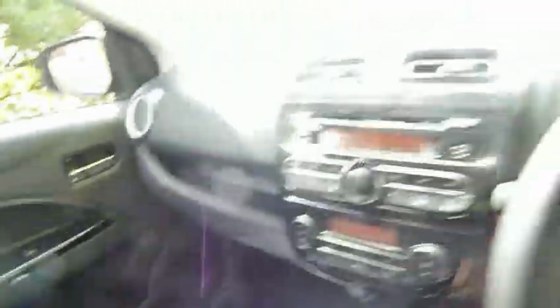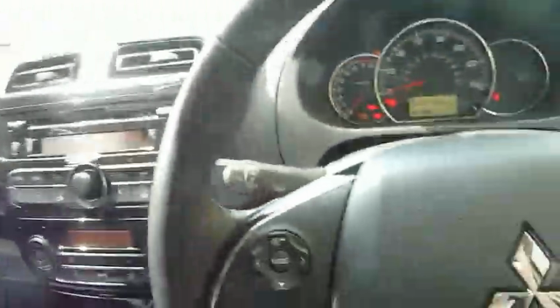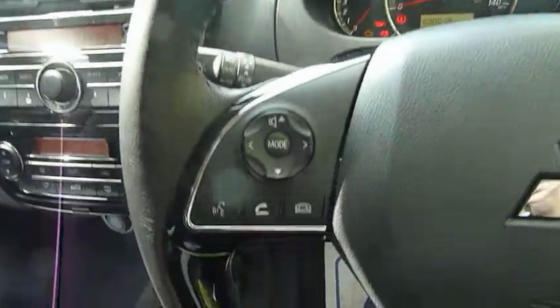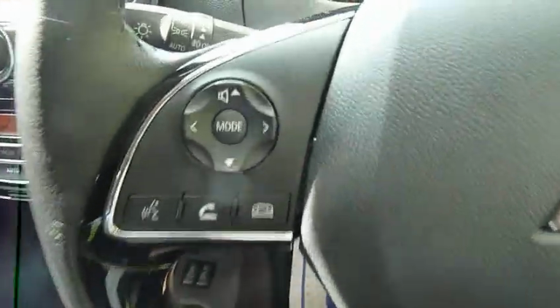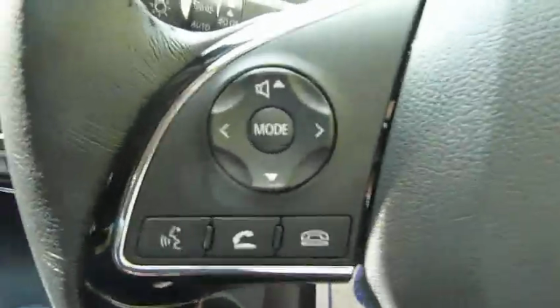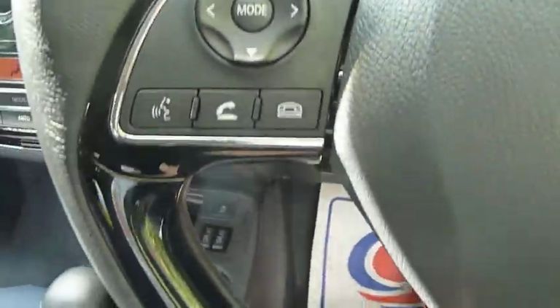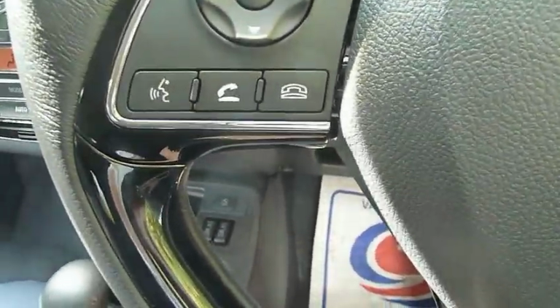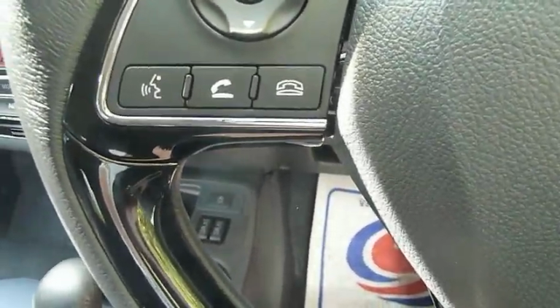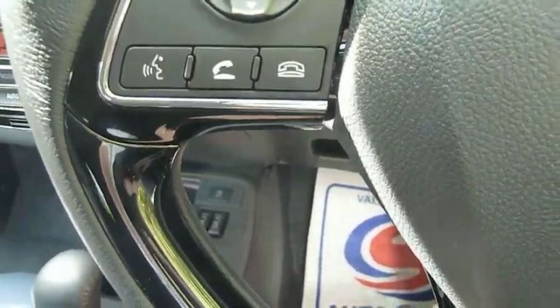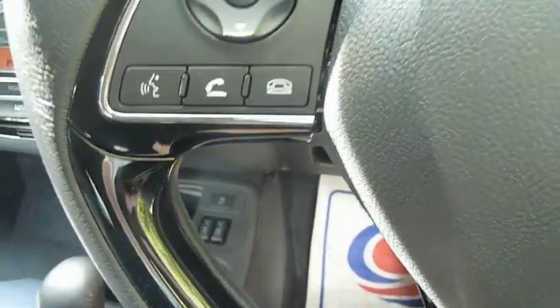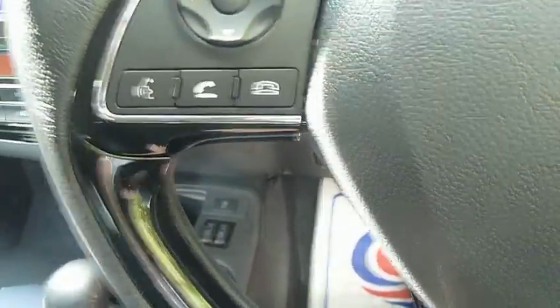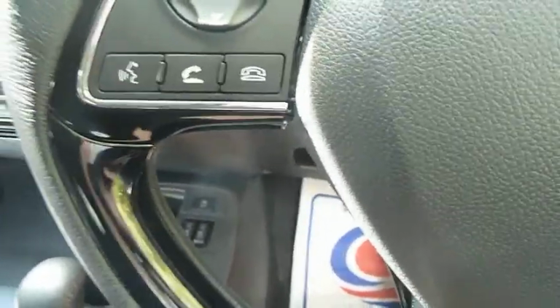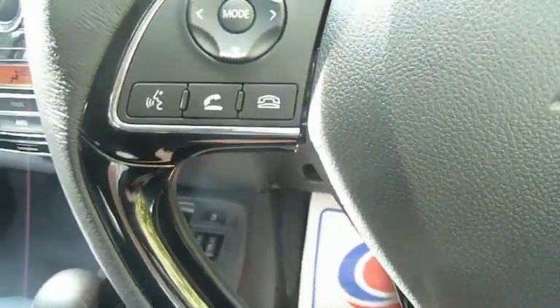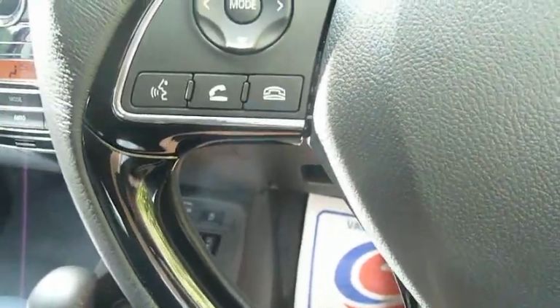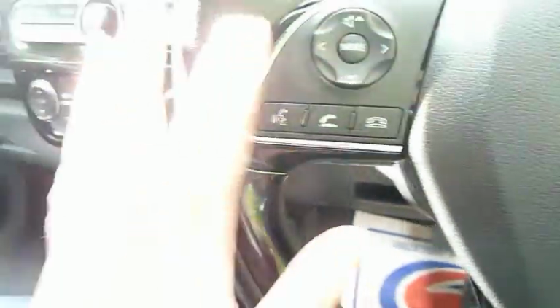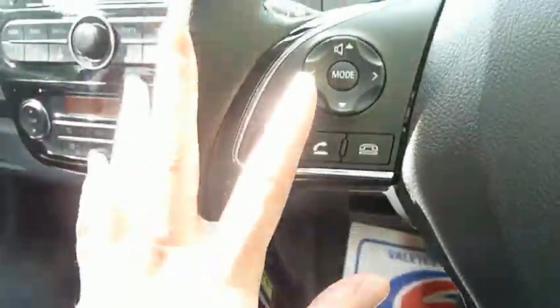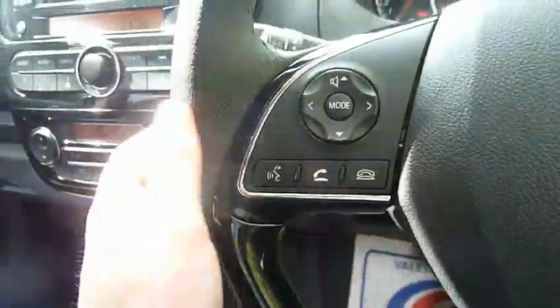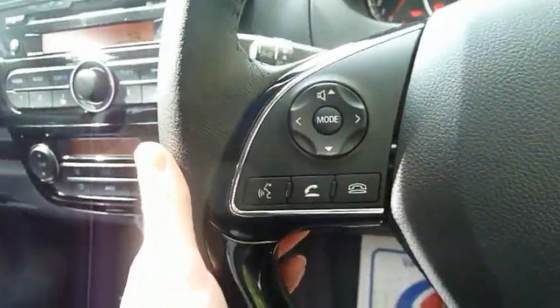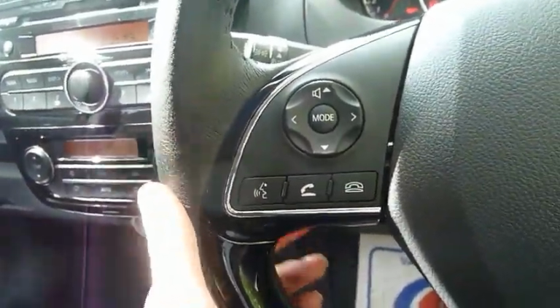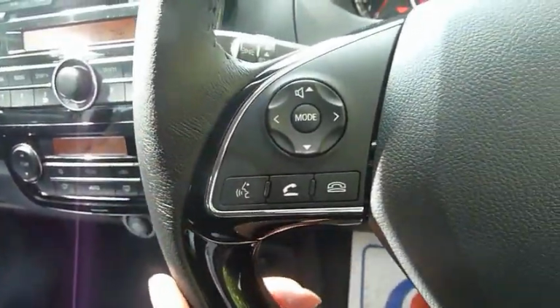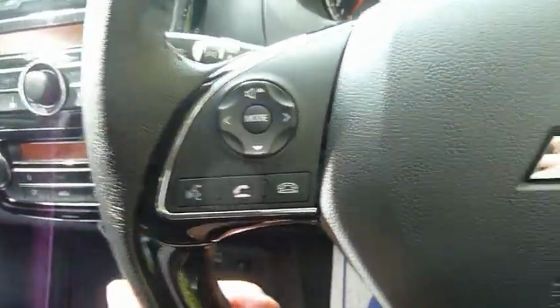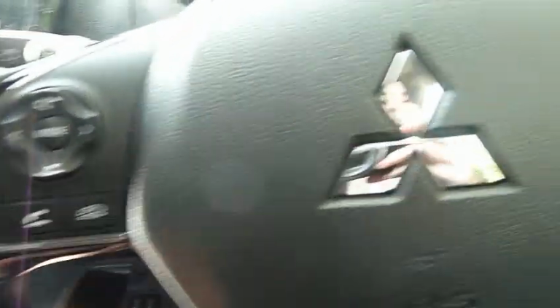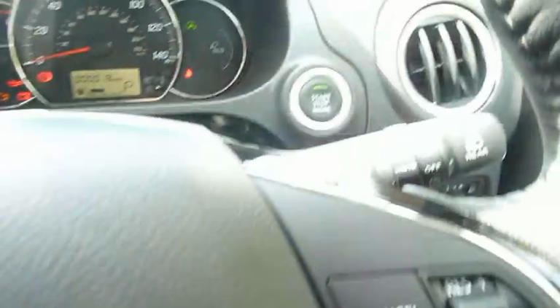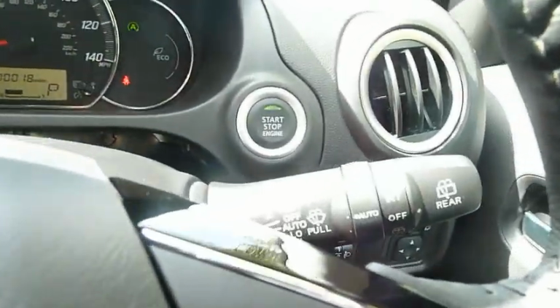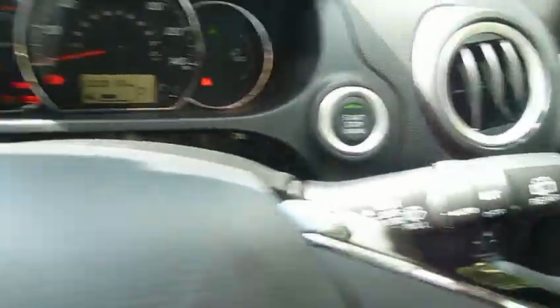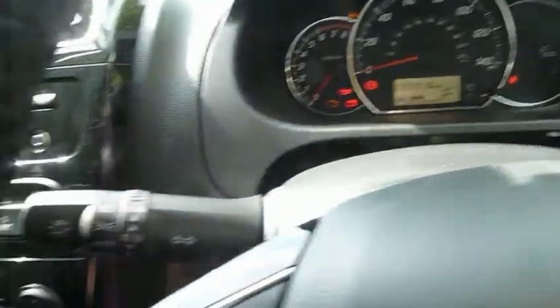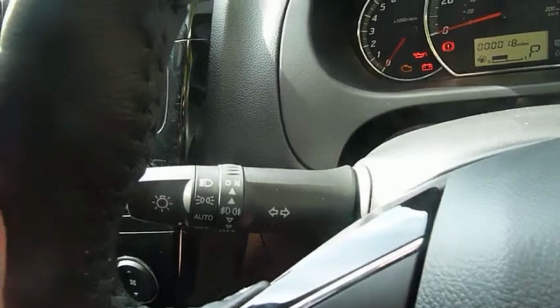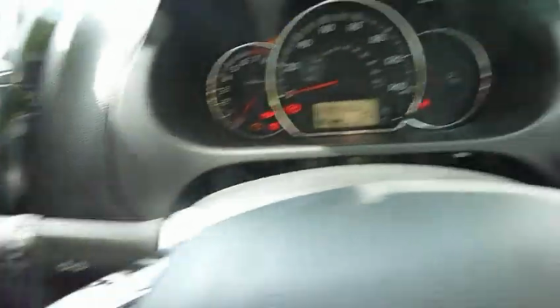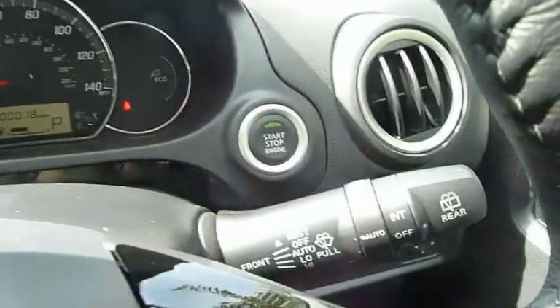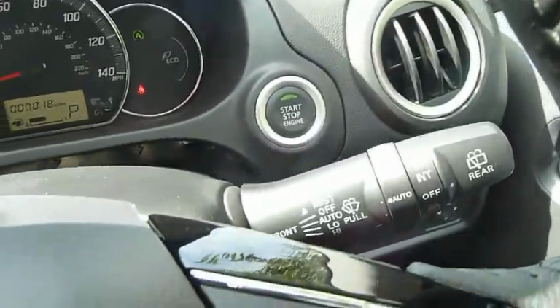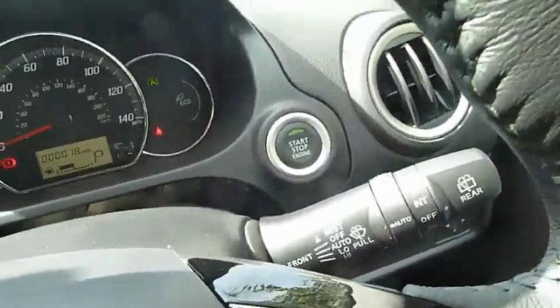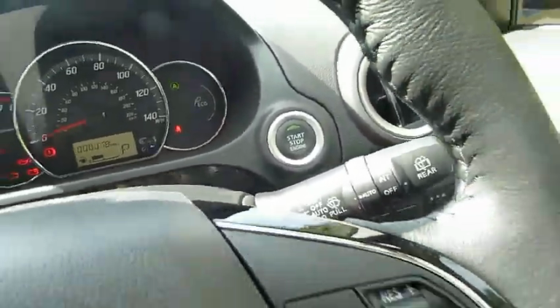We also have phone connectivity and Bluetooth so you can answer and make calls when you're on the go. We've also got audio control on the steering wheel, which is useful as it's closer to you. Auto-on headlights and rain sensitive wipers are also included.